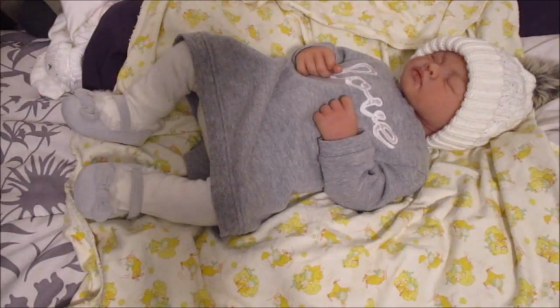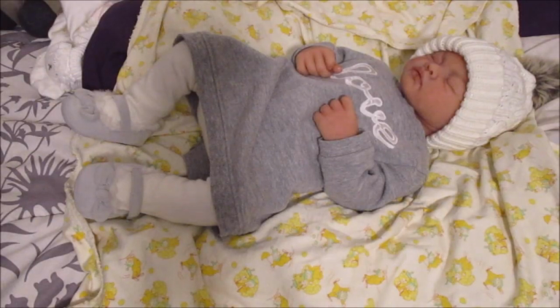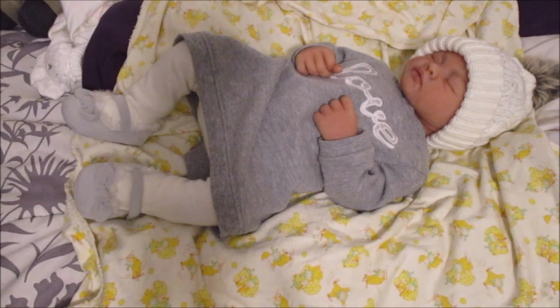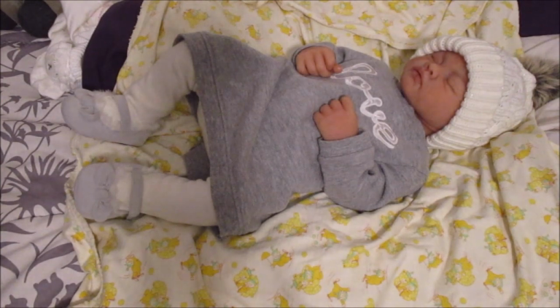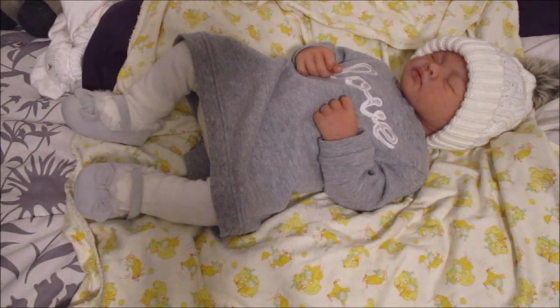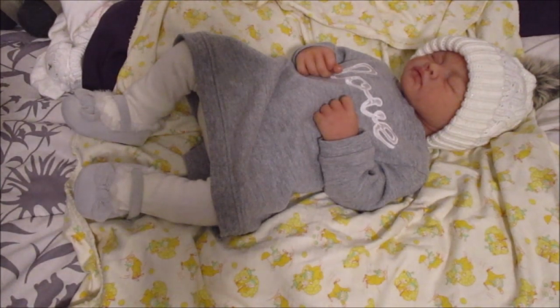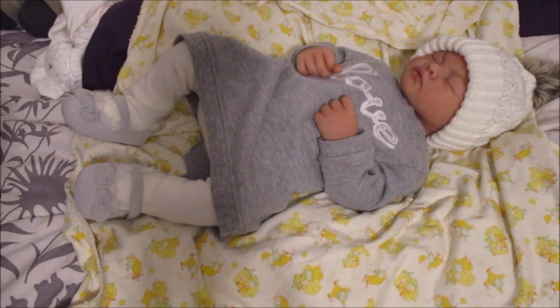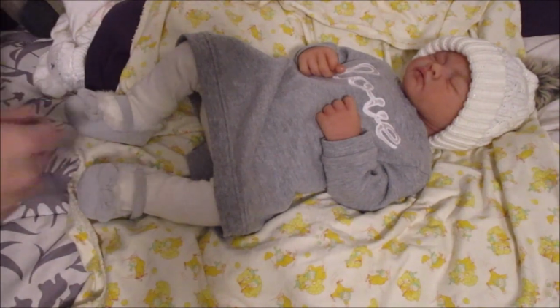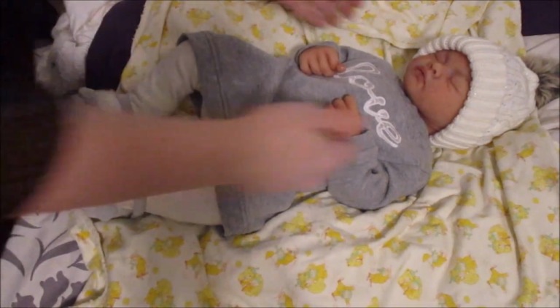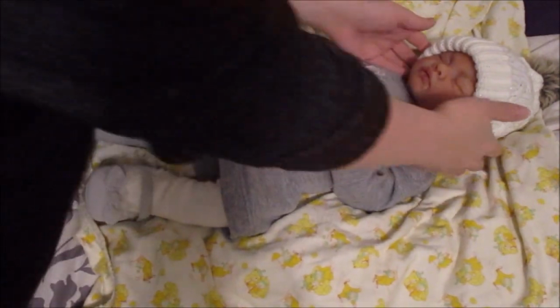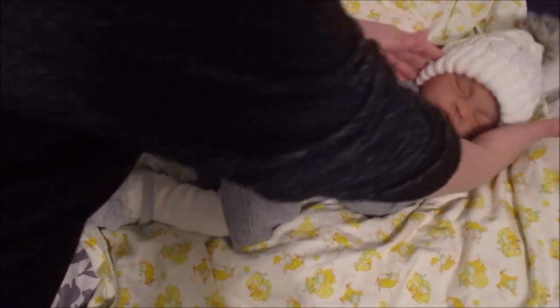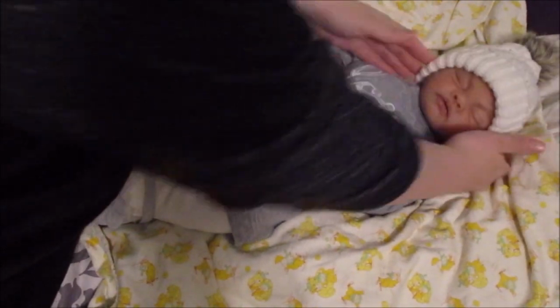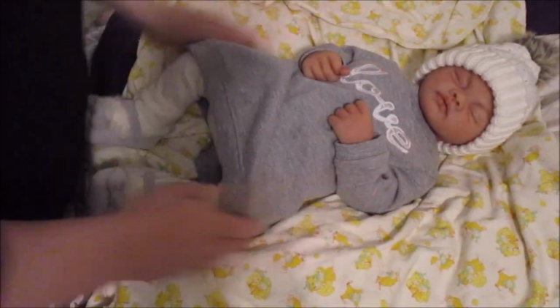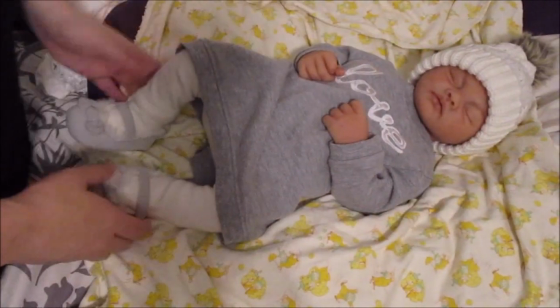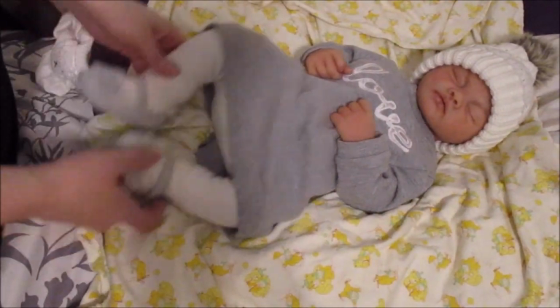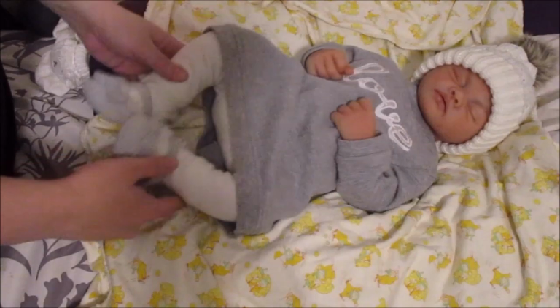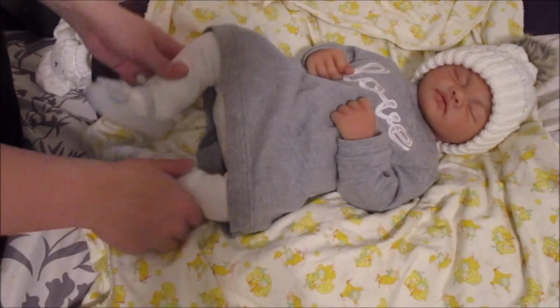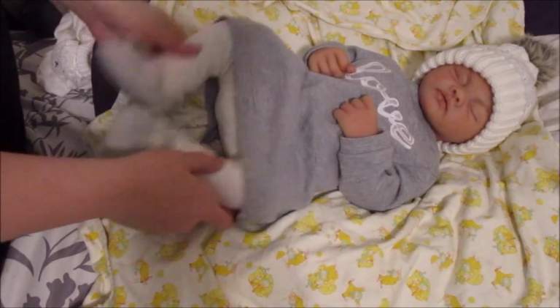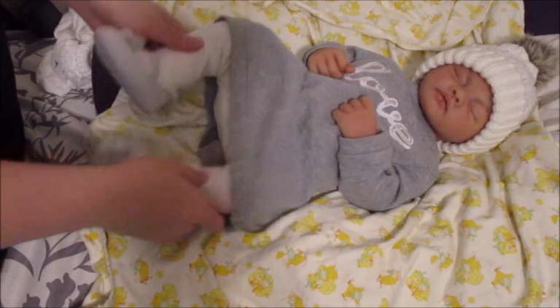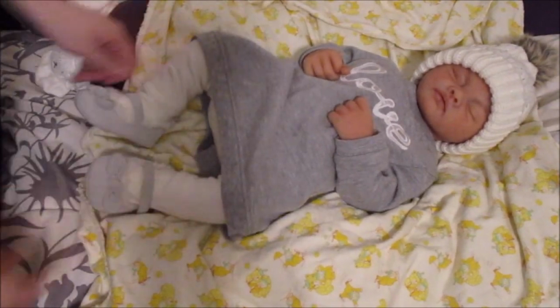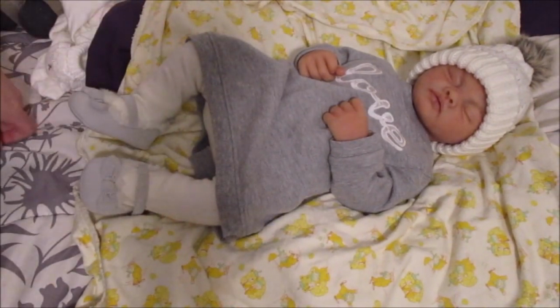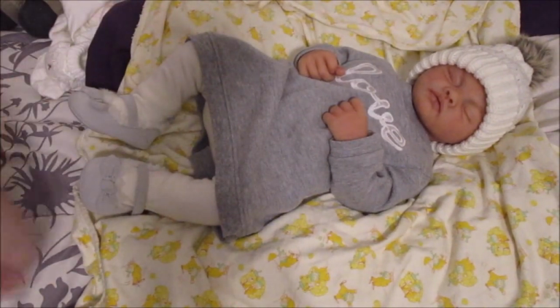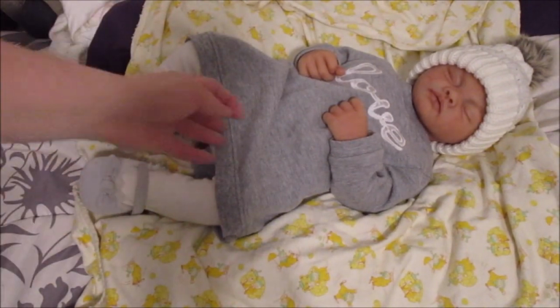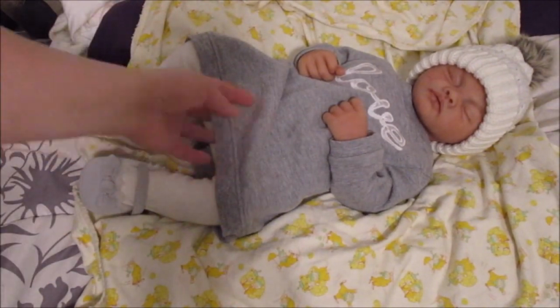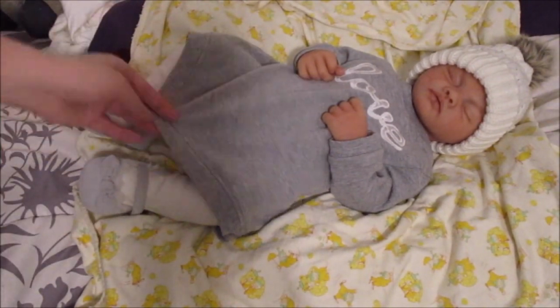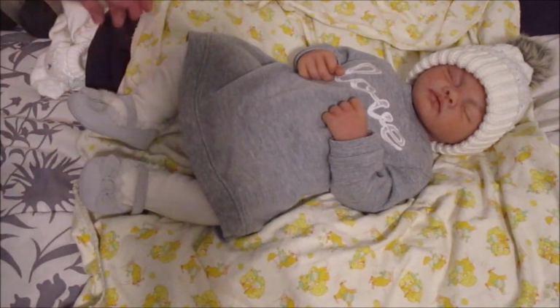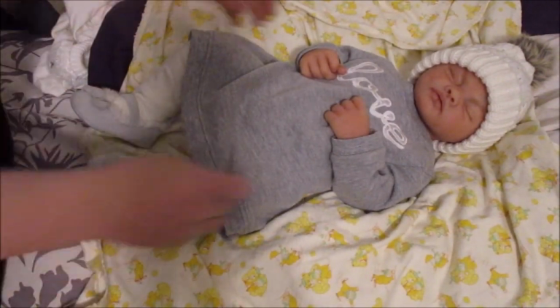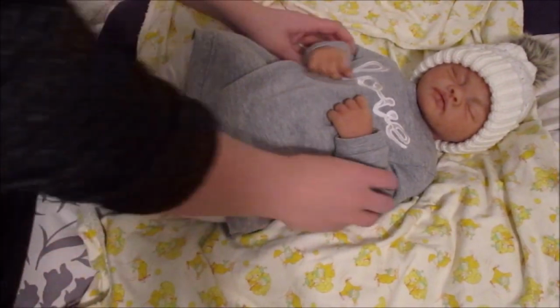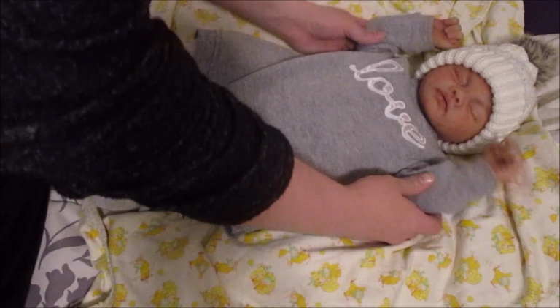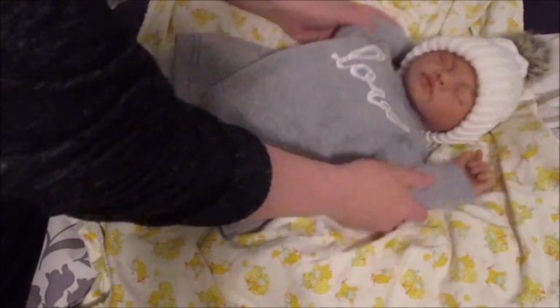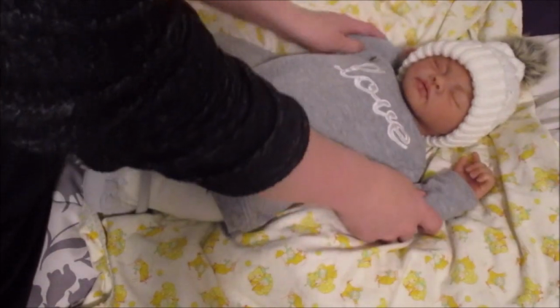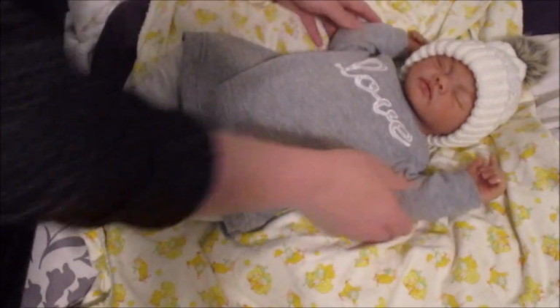Hey you guys, it's Courtney here and I hope you guys don't mind if I maybe do a changing video. Would that be okay? First of all, look at Miss Rosanna's really adorable outfit.